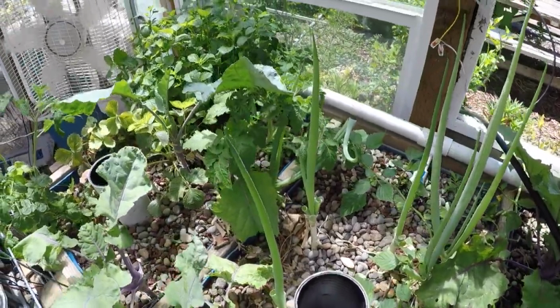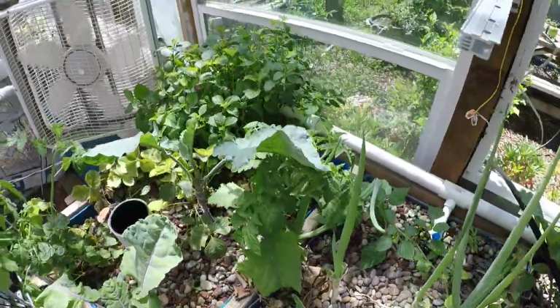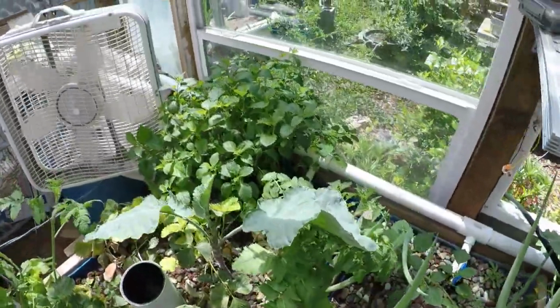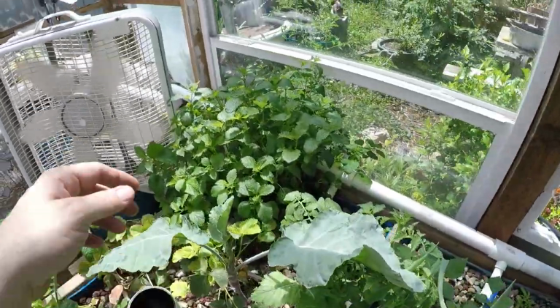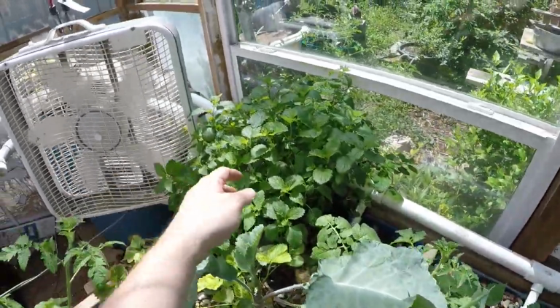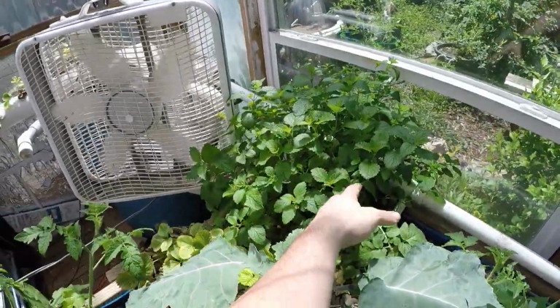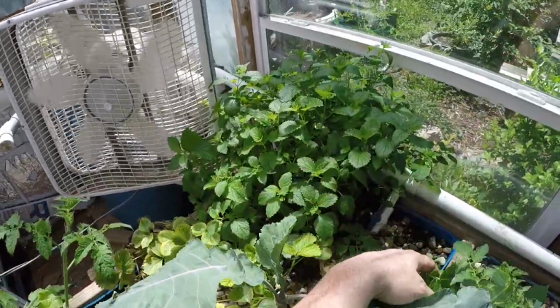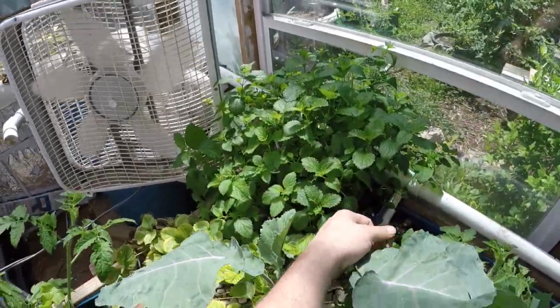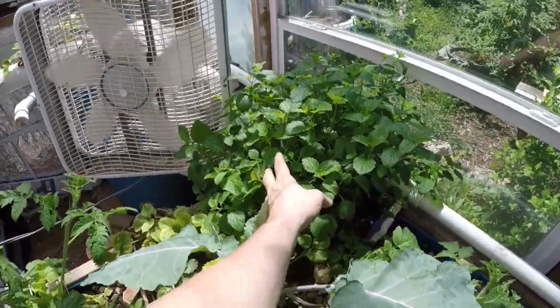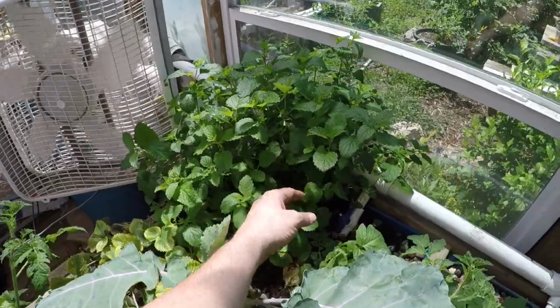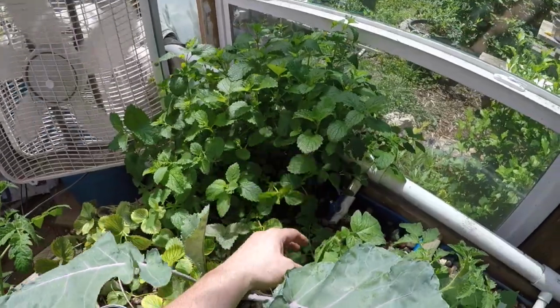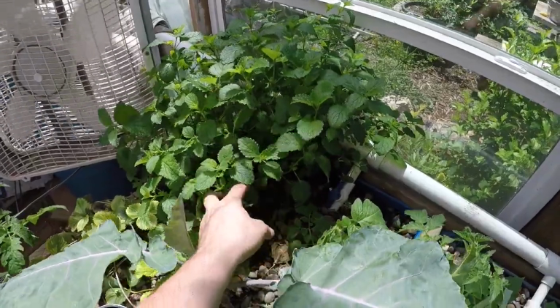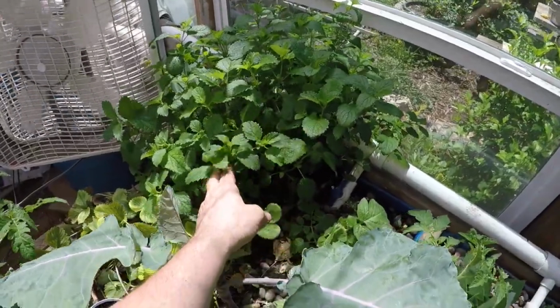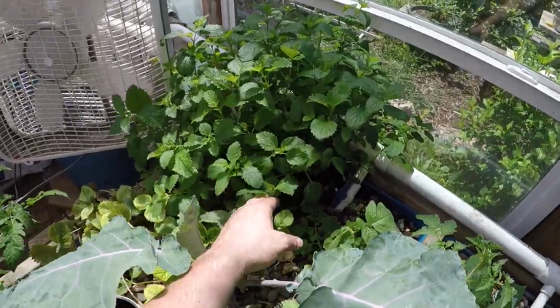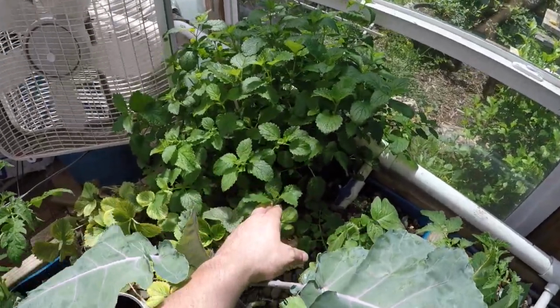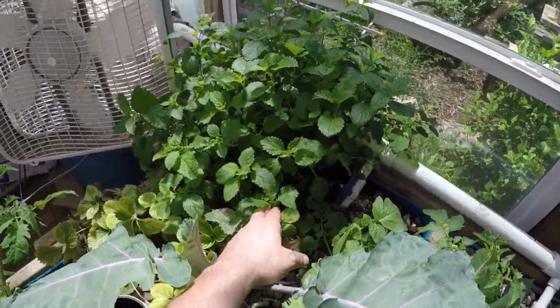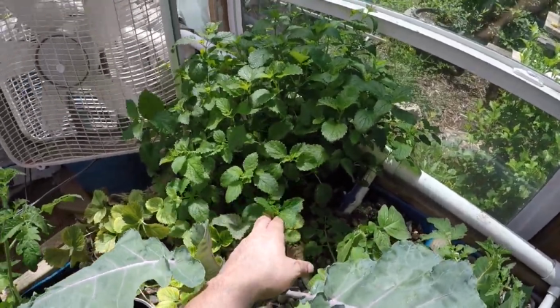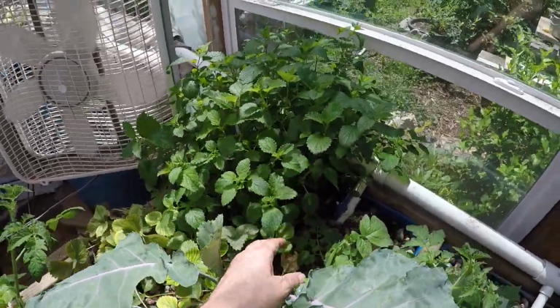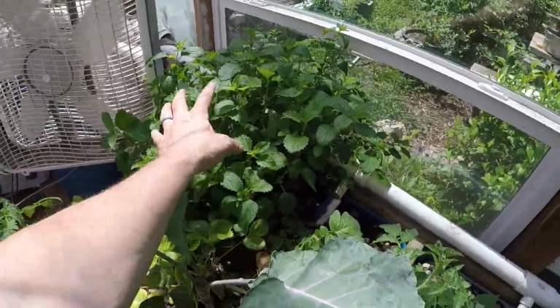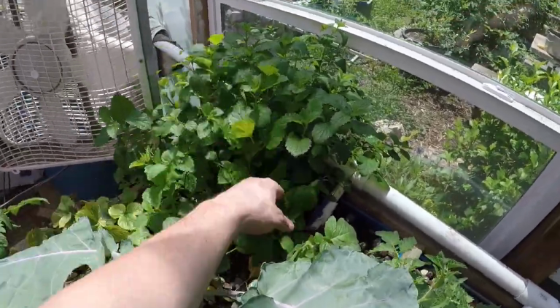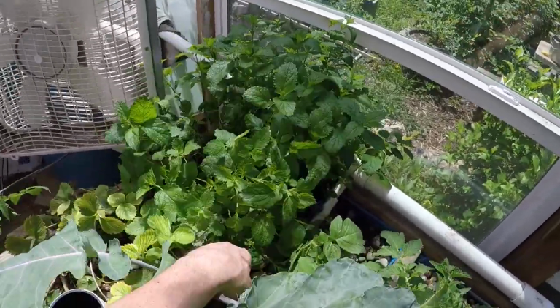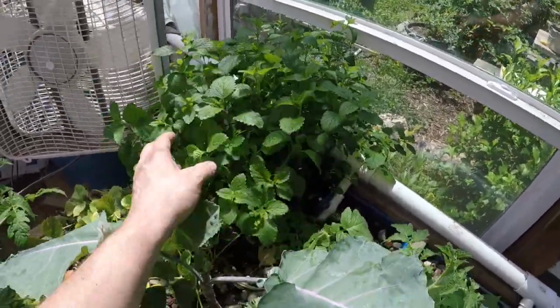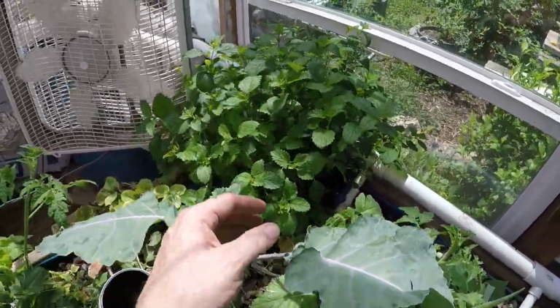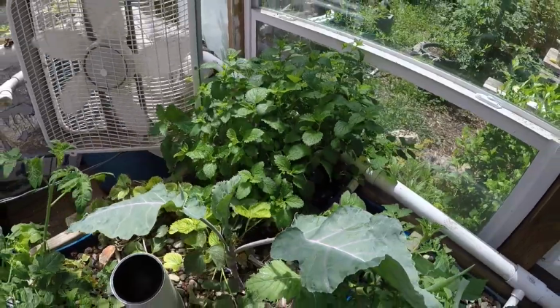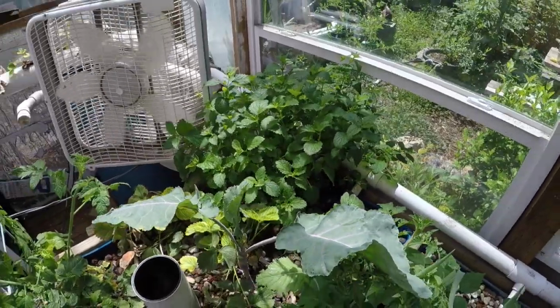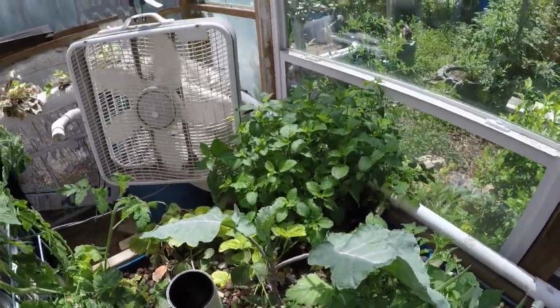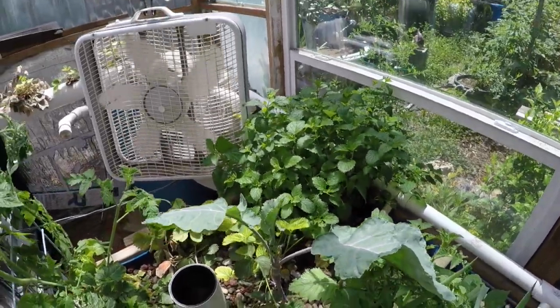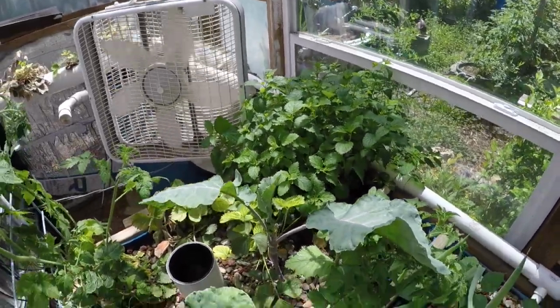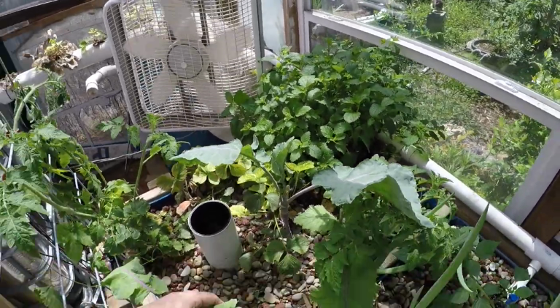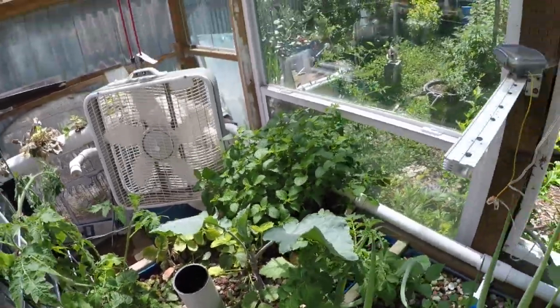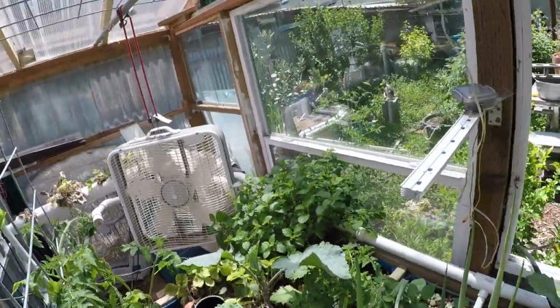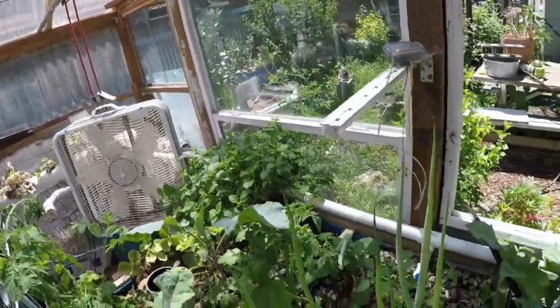Now the lemon balm — if you saw my video from June, I had this snipped back to like nothing and it's completely fully rebounded already. So we're just going to have to keep bringing it back again and again.